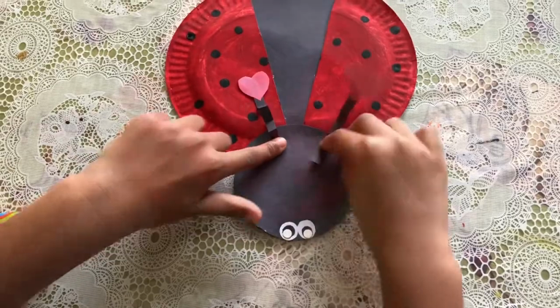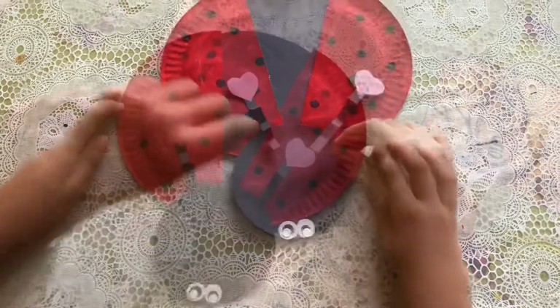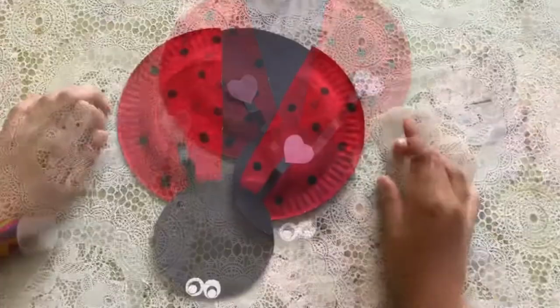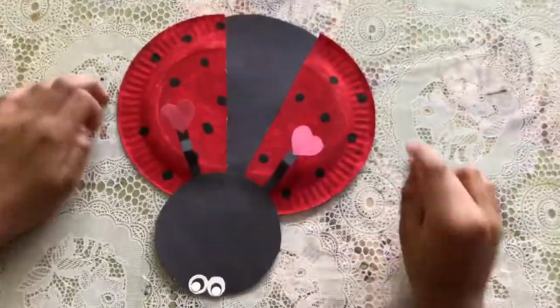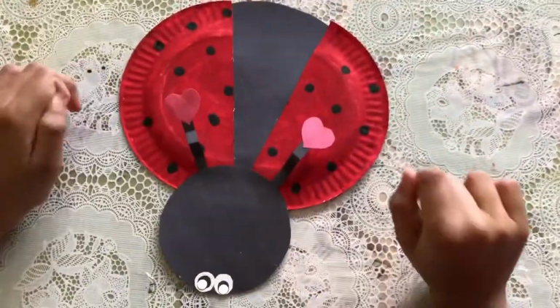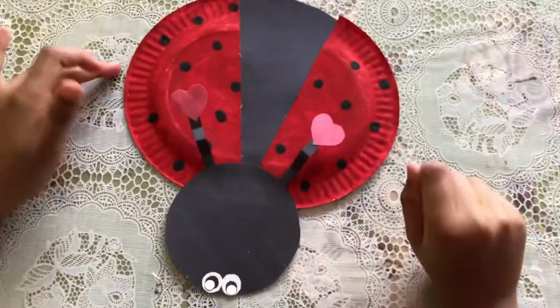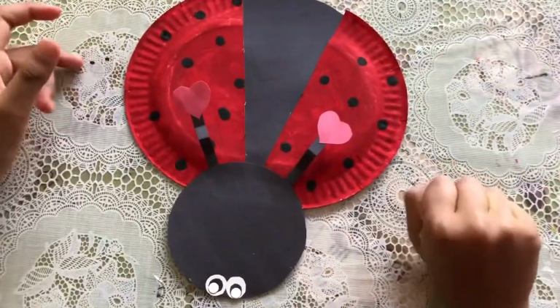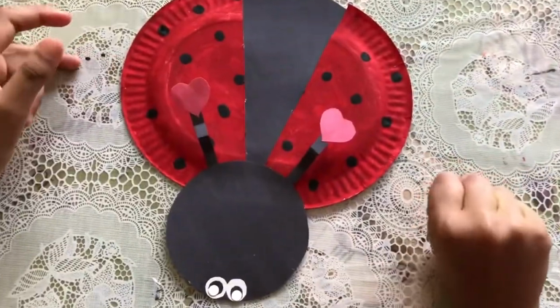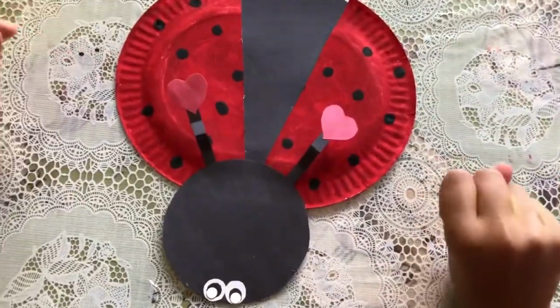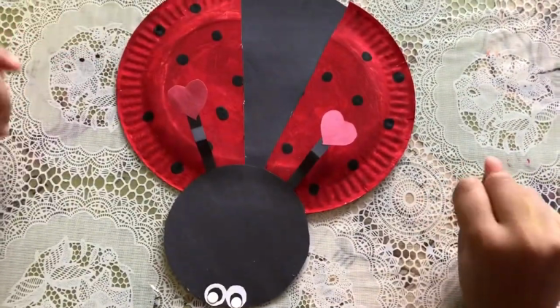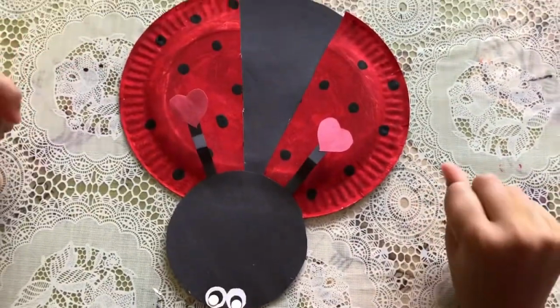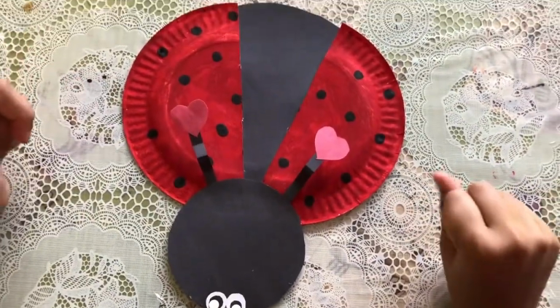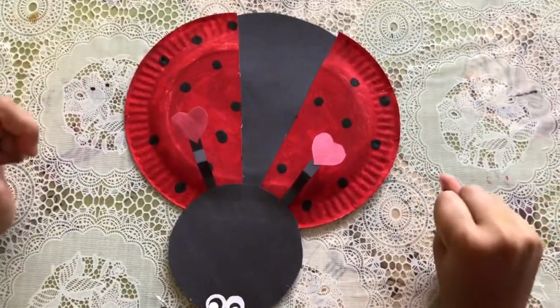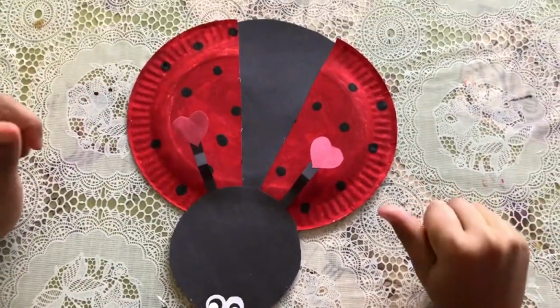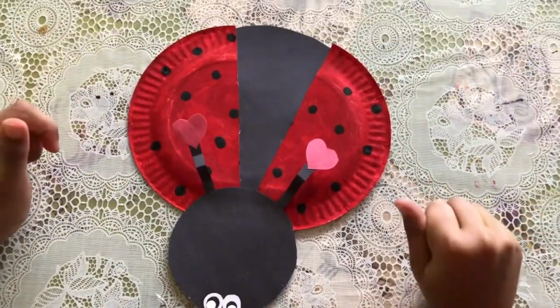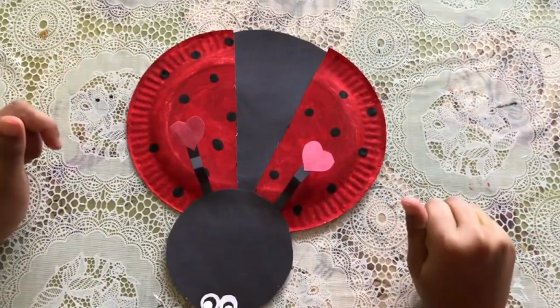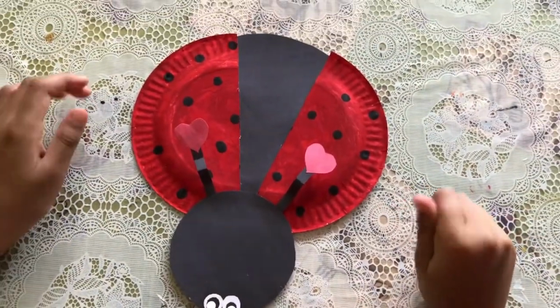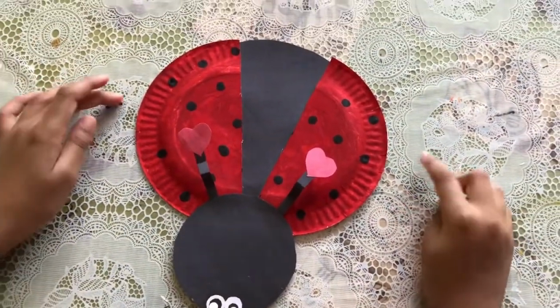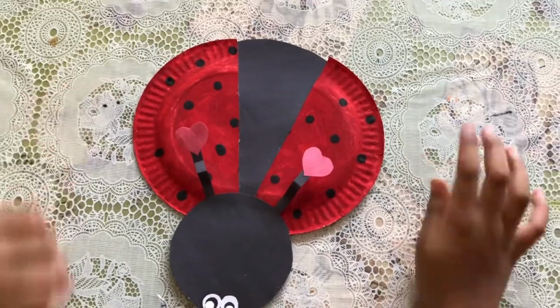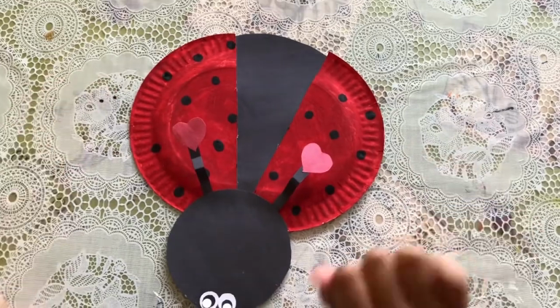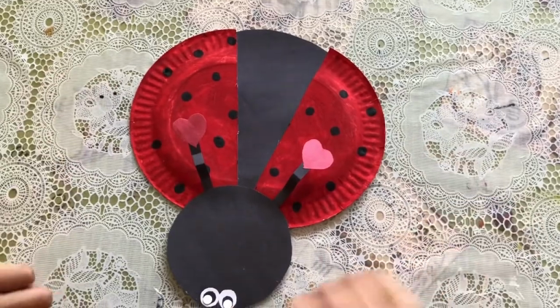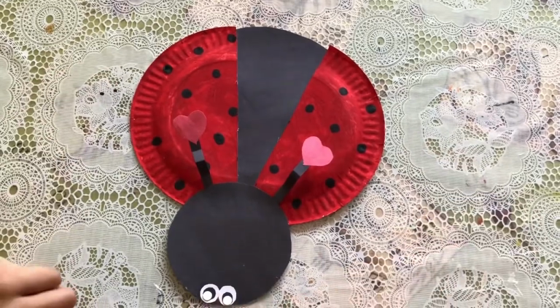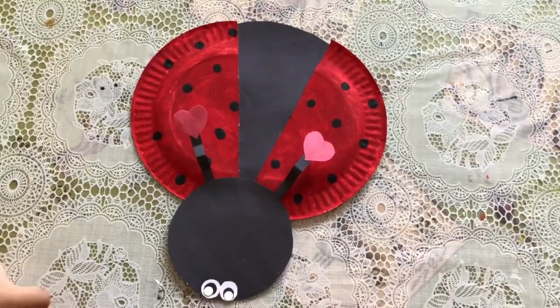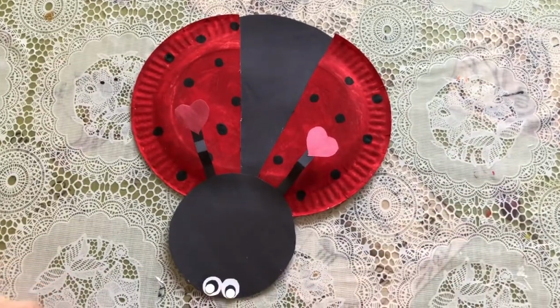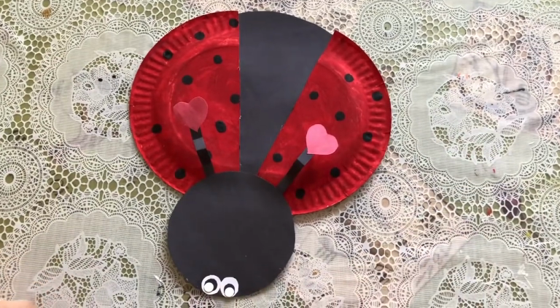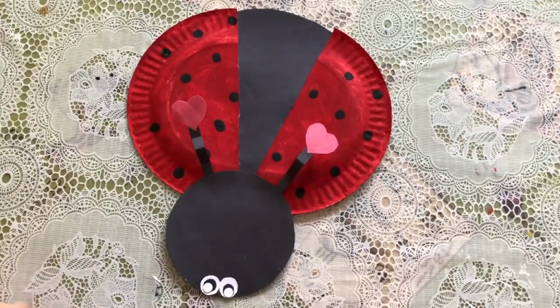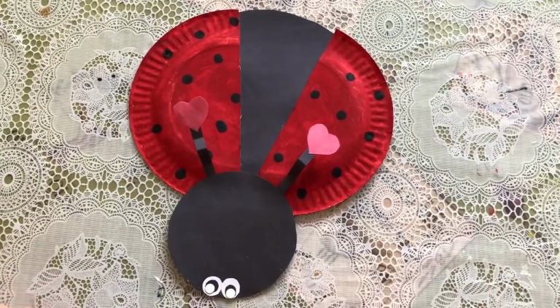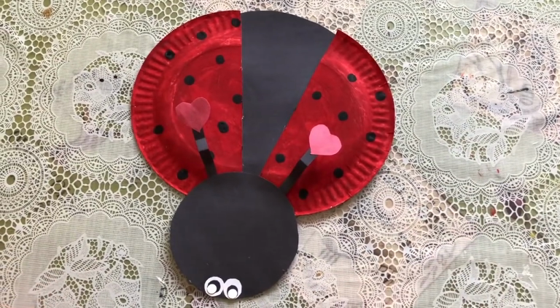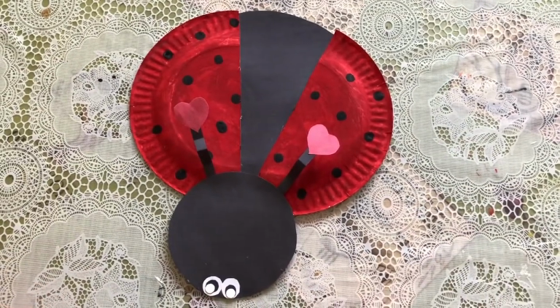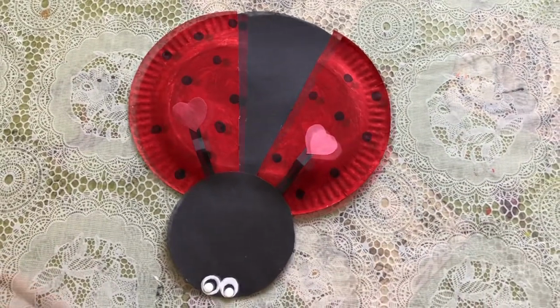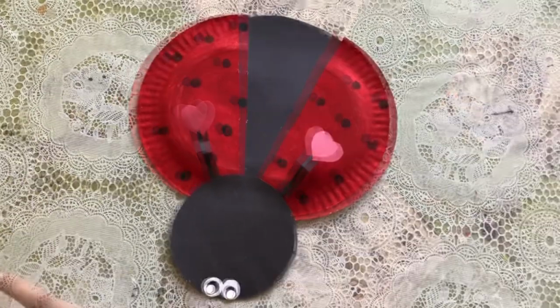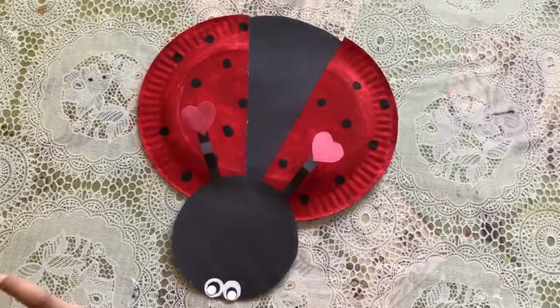Tada, here's my ladybug! Bye, I hope you liked this video. Thank you for watching!